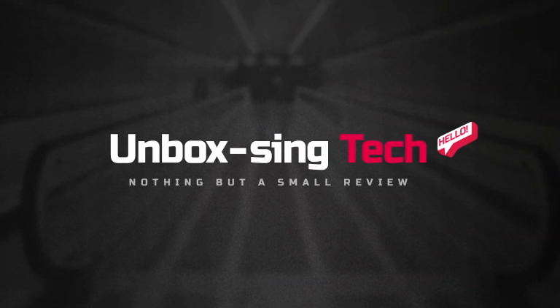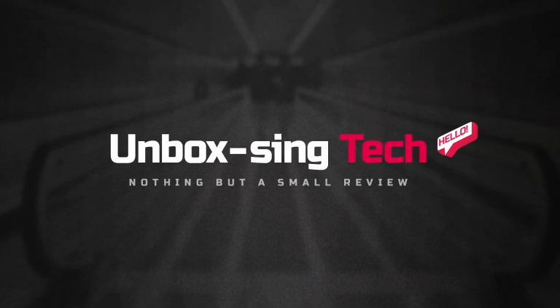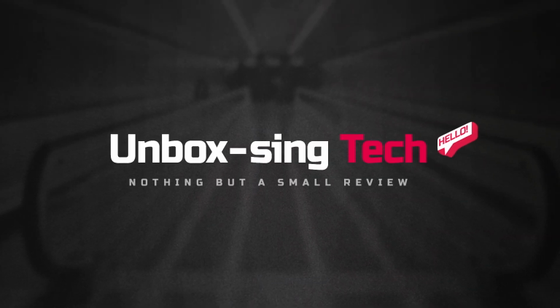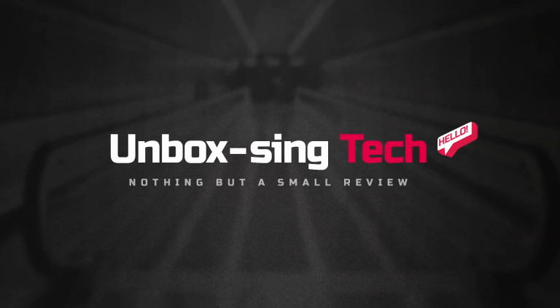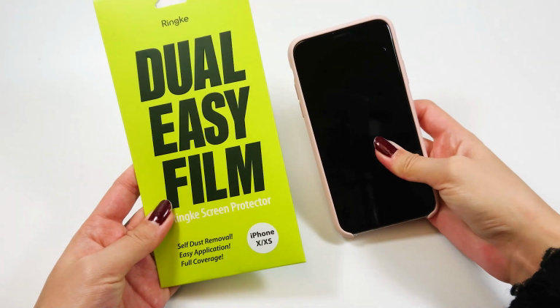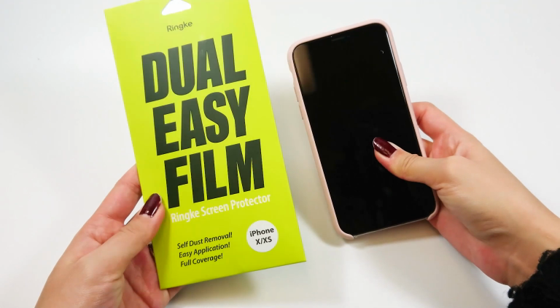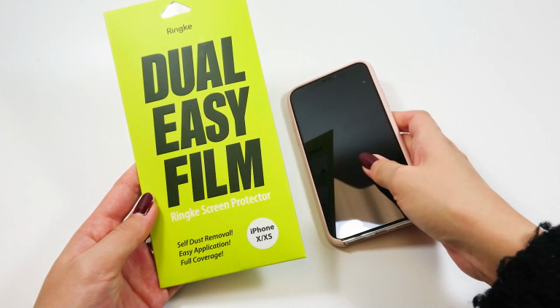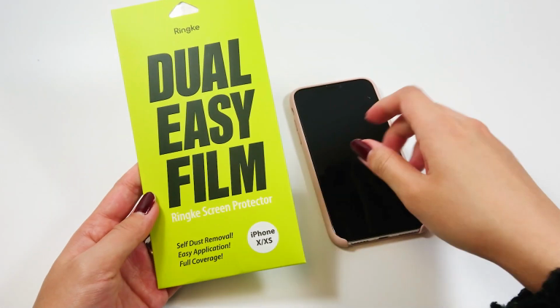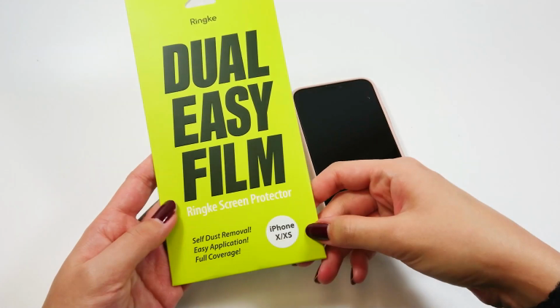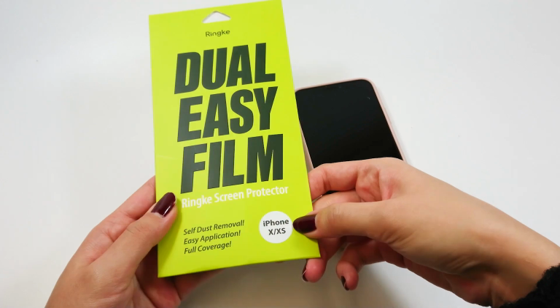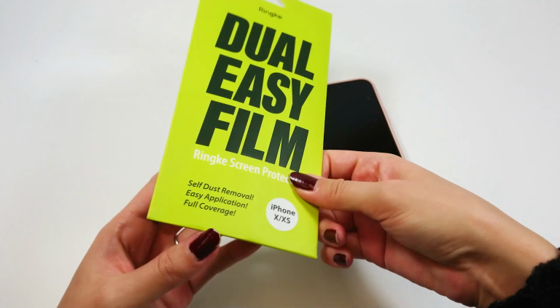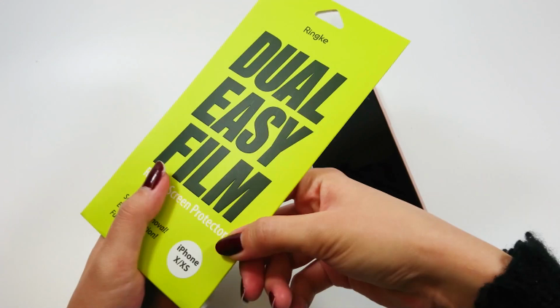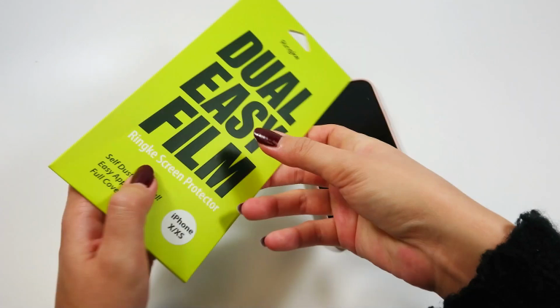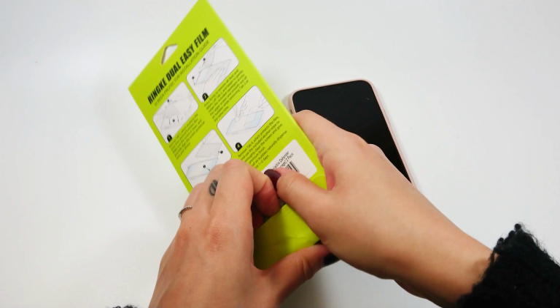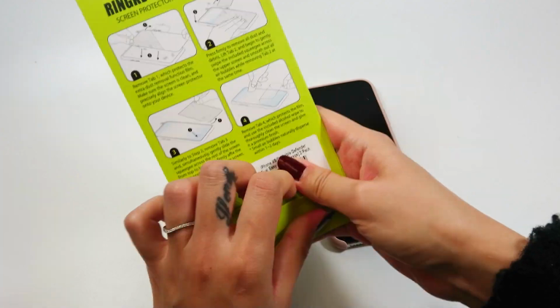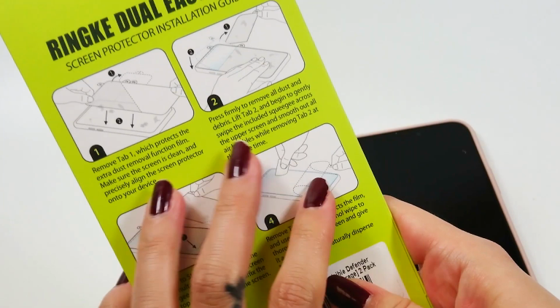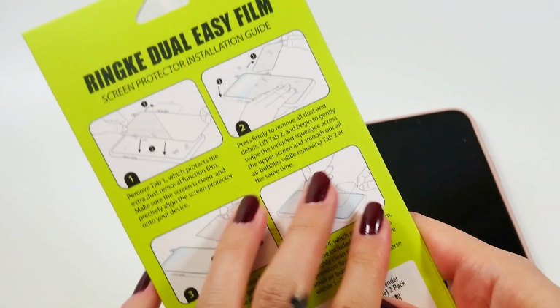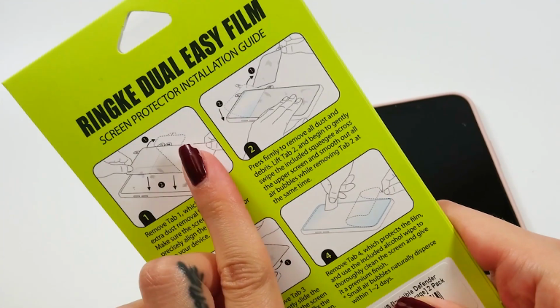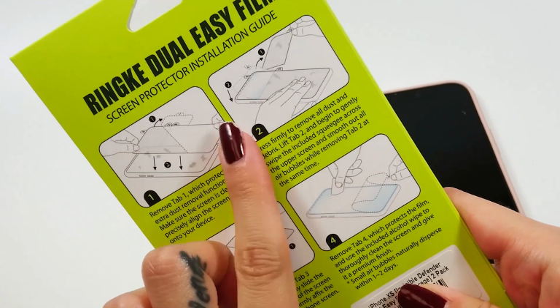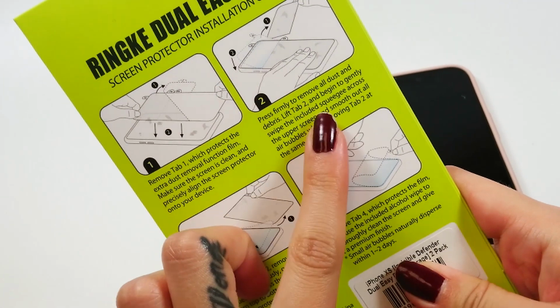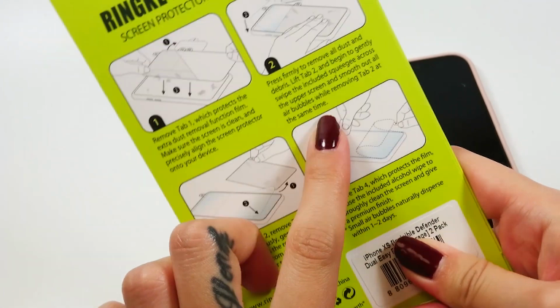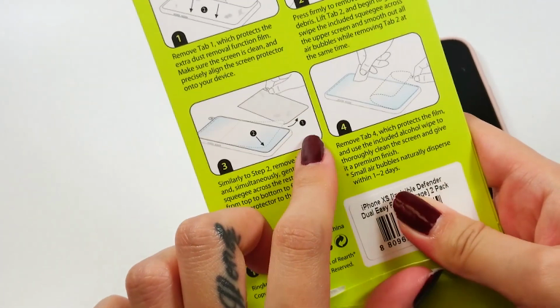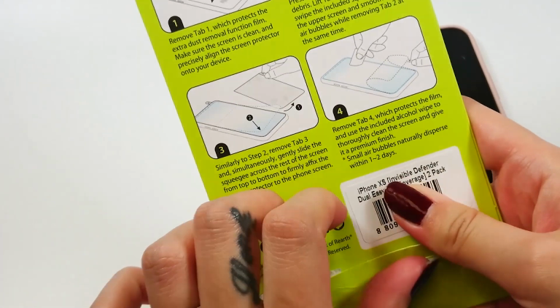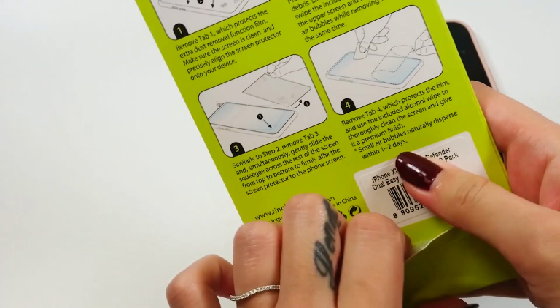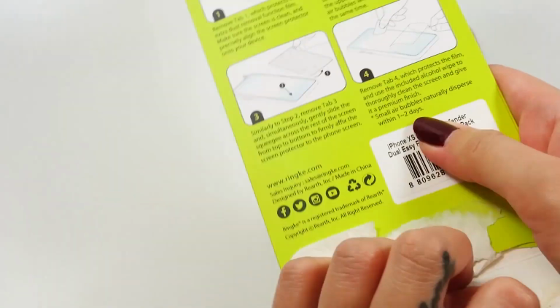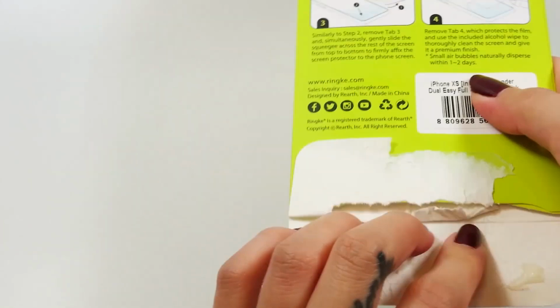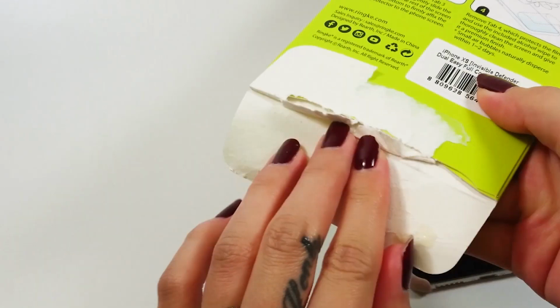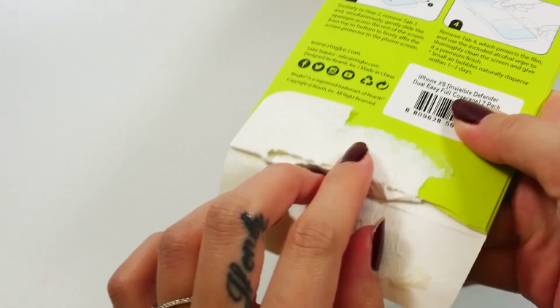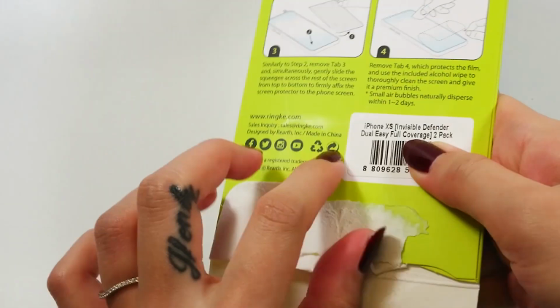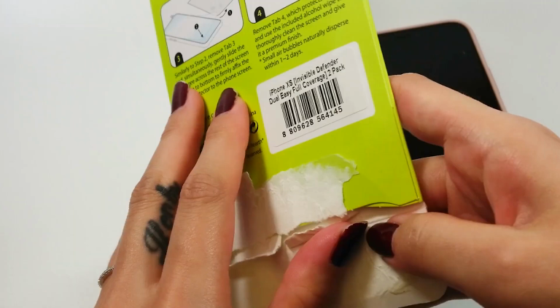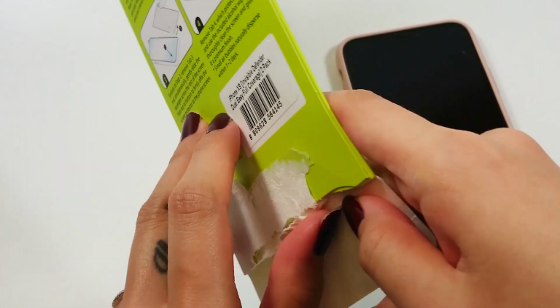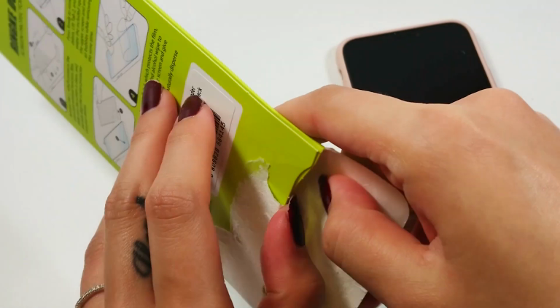Hello, today I'm going to review an iPhone X XS screen protector. I have the Dual-Easy full coverage film by Rinke, and it seems like this is their brand new launch product.